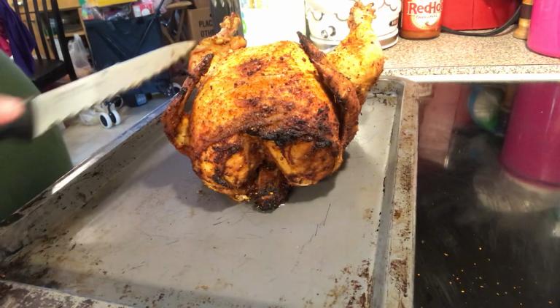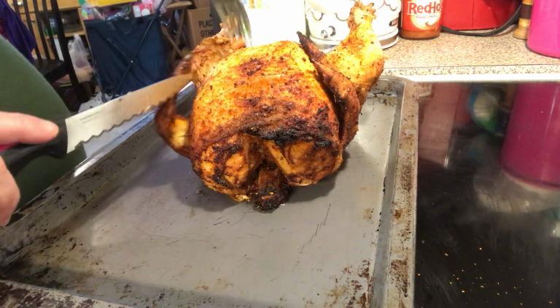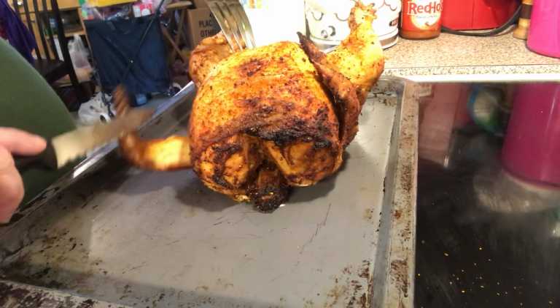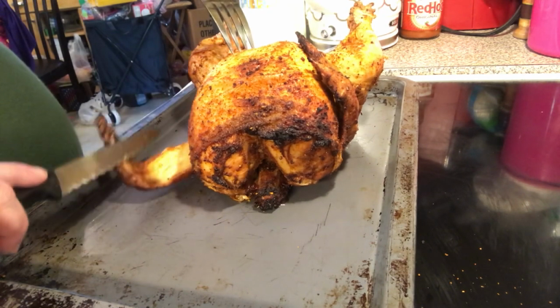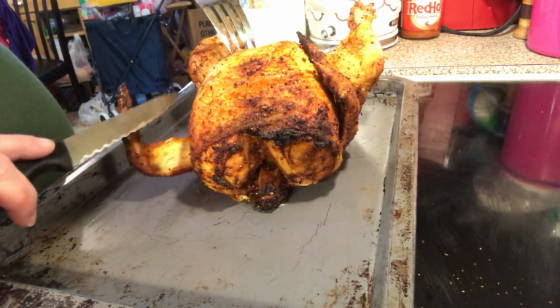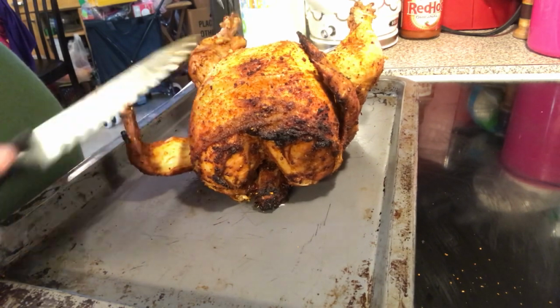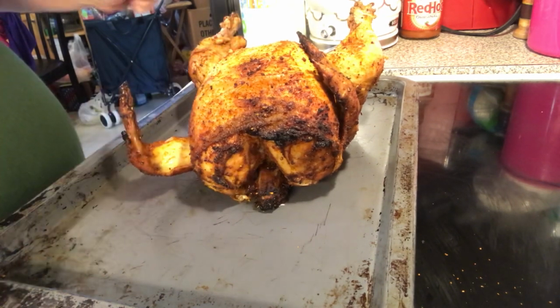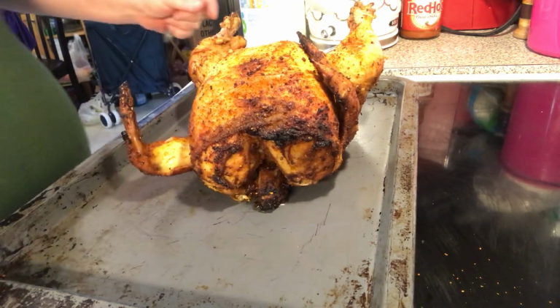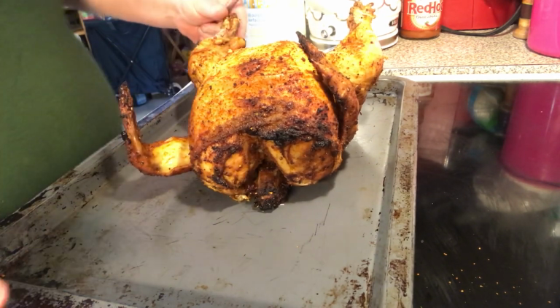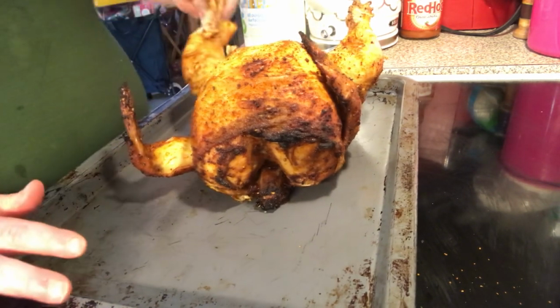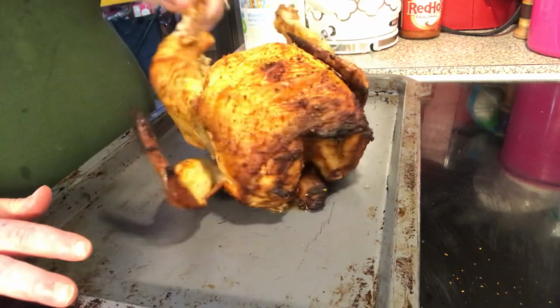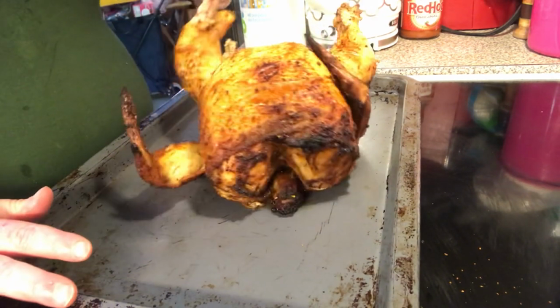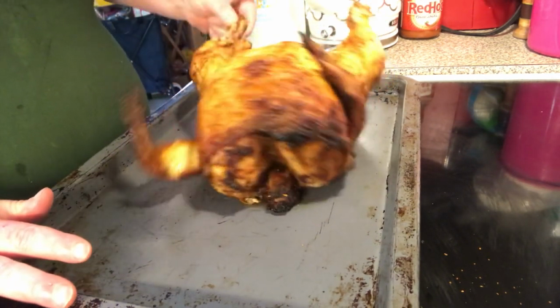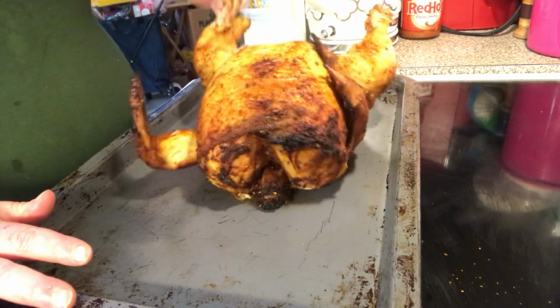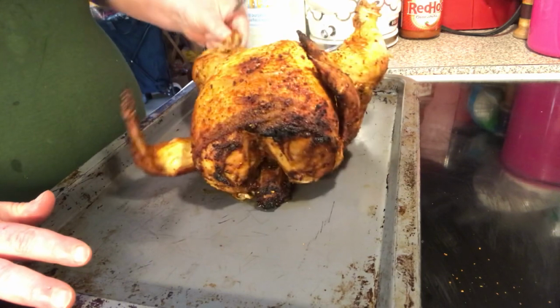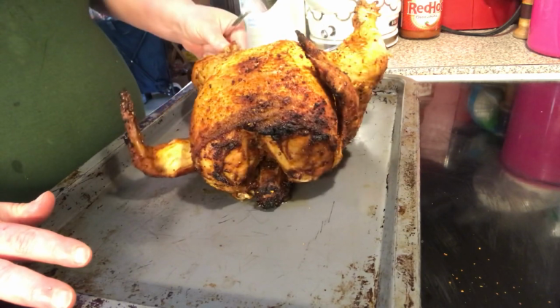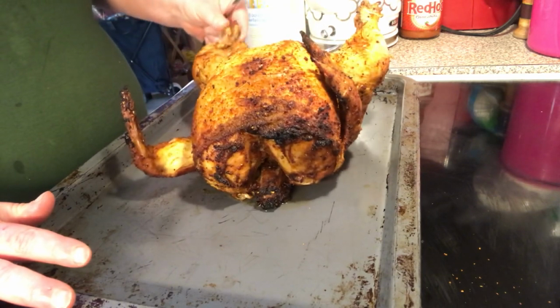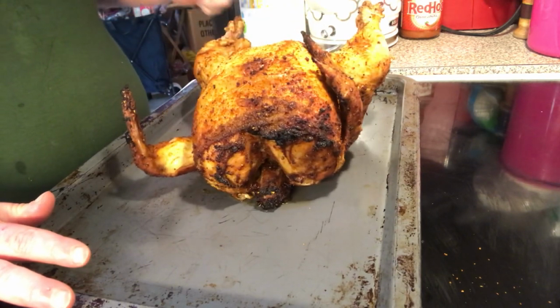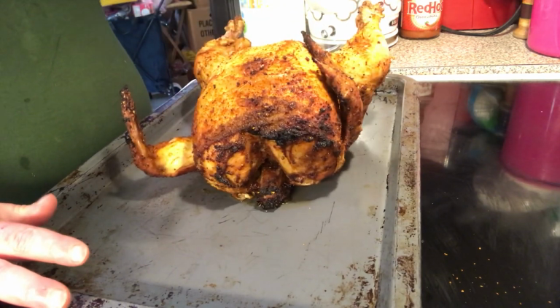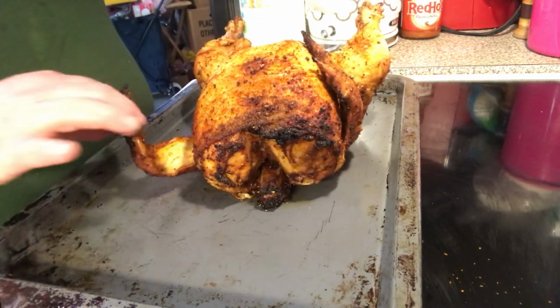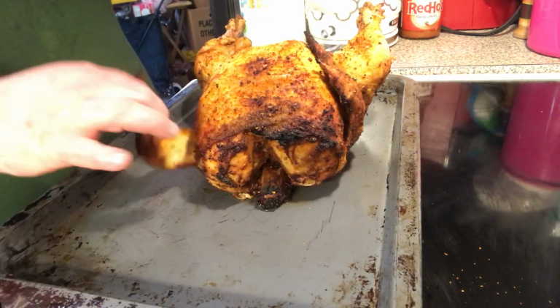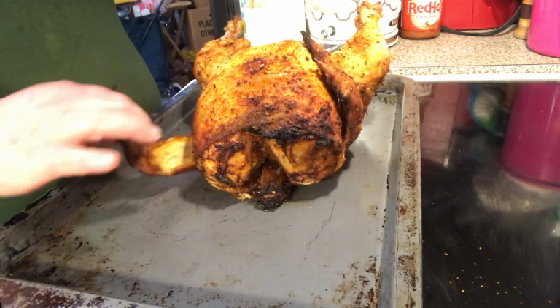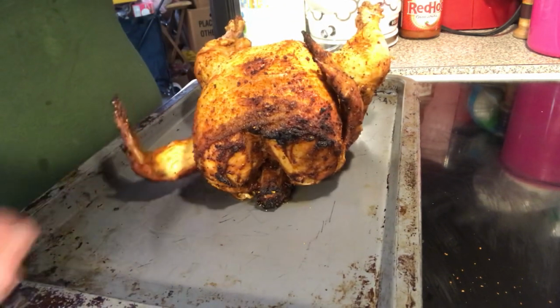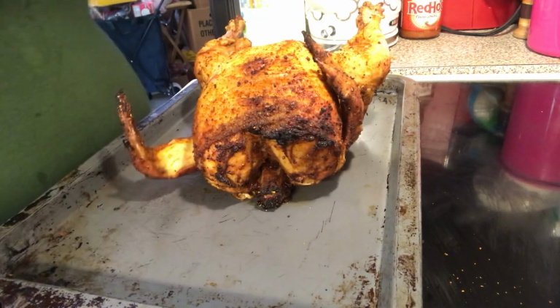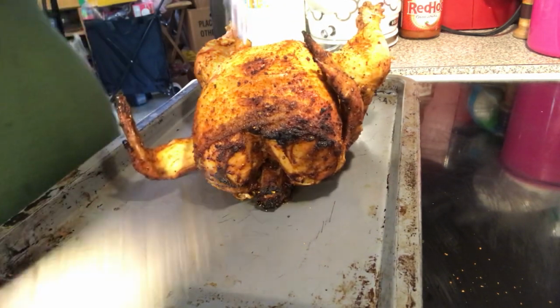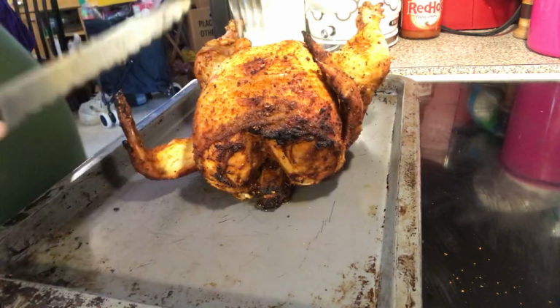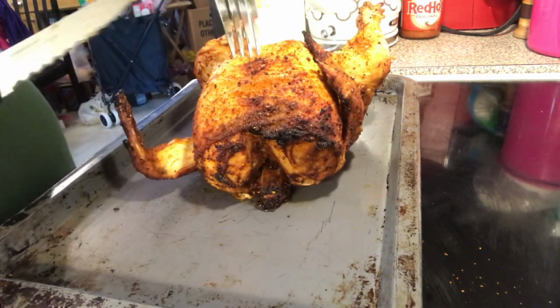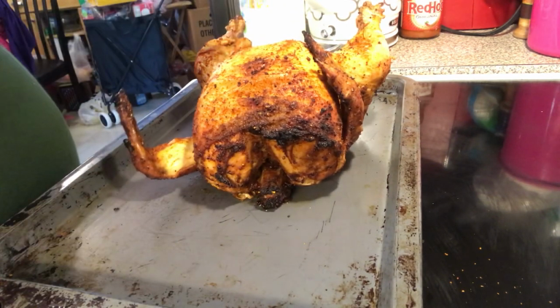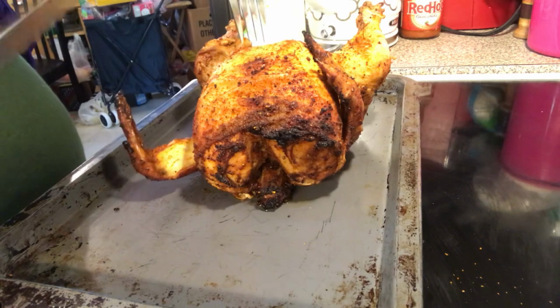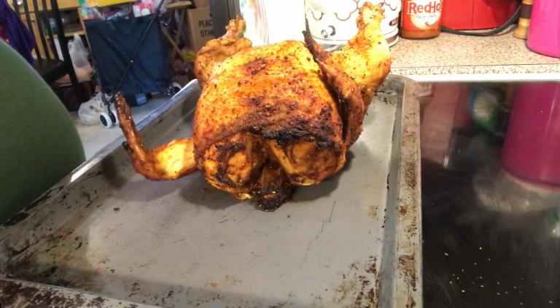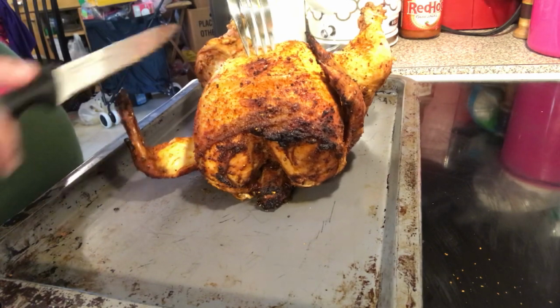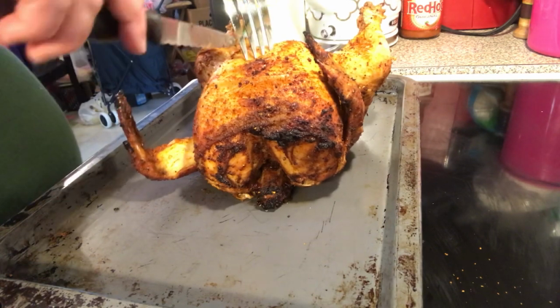It took about an hour. You know it's done if you wiggle the leg and it's getting ready to come off, and the wings too. You can also use a thermometer.